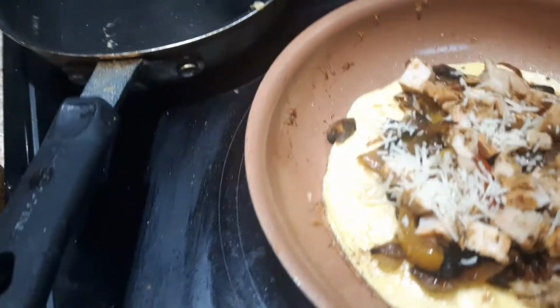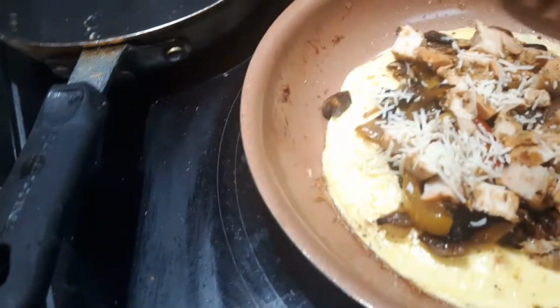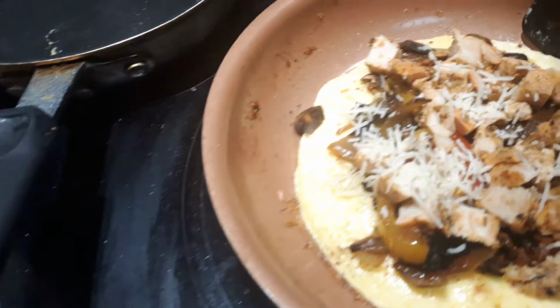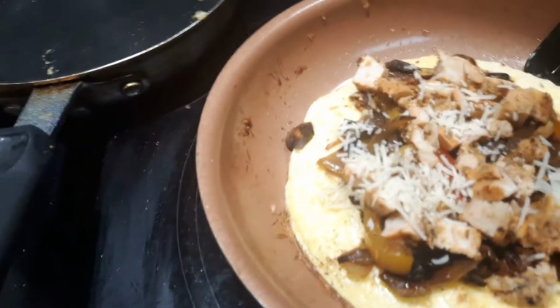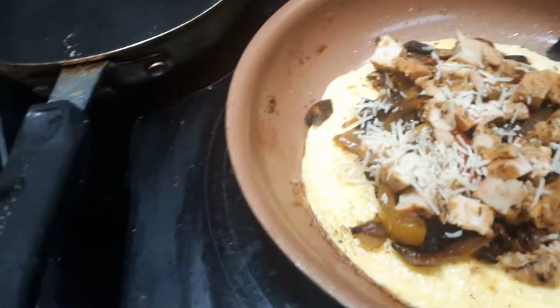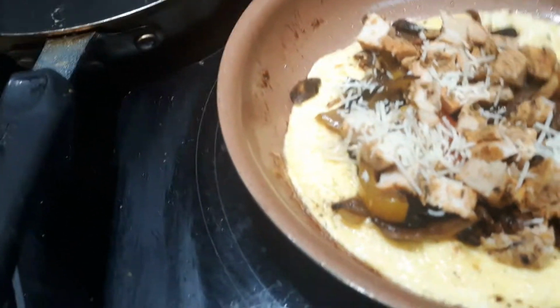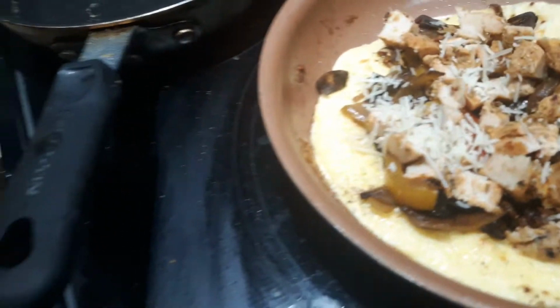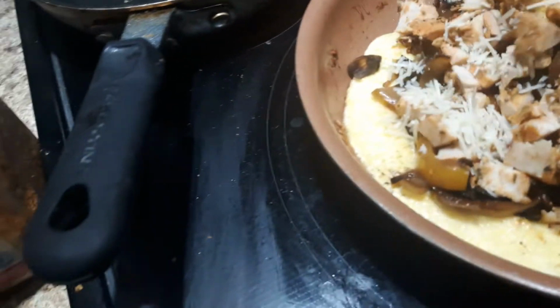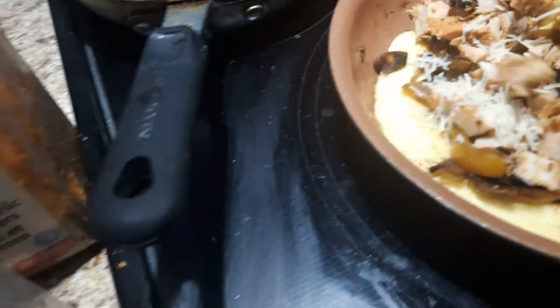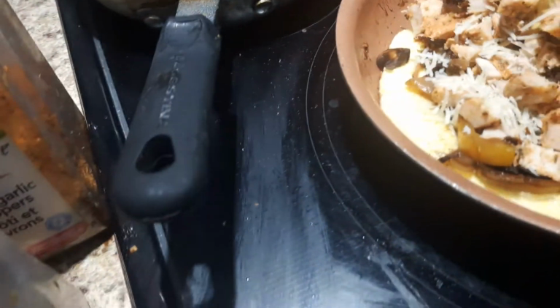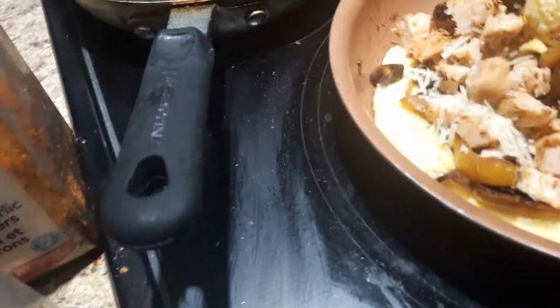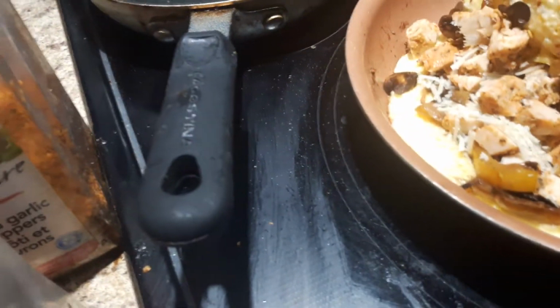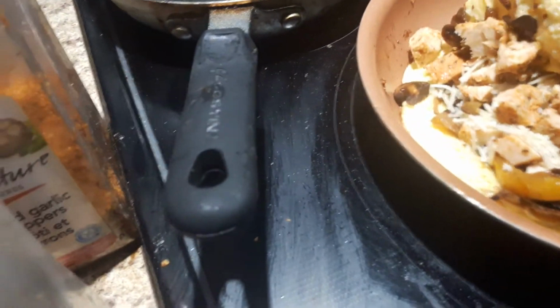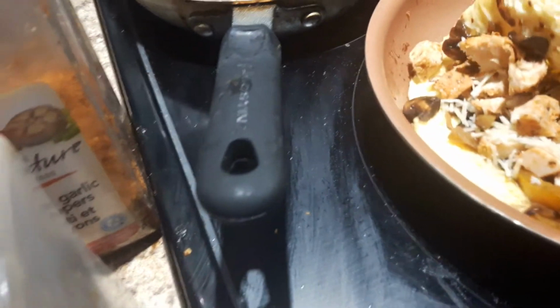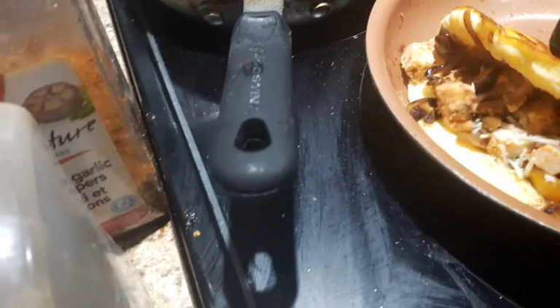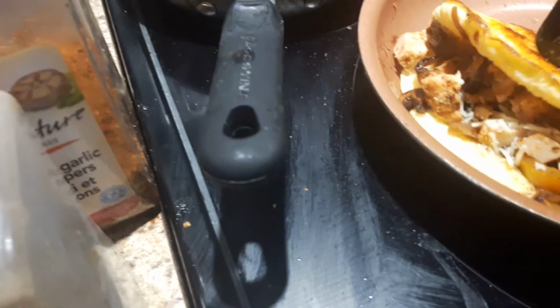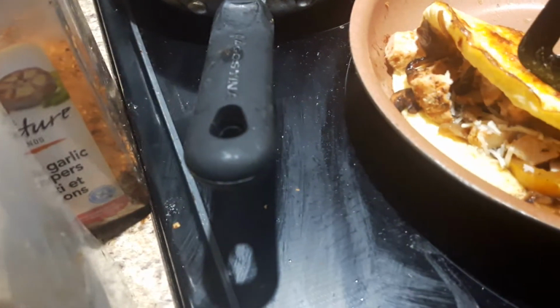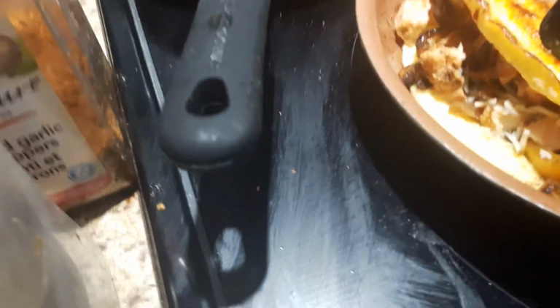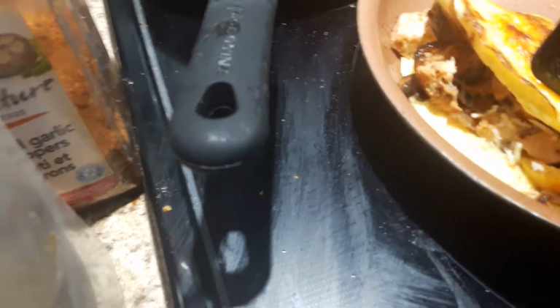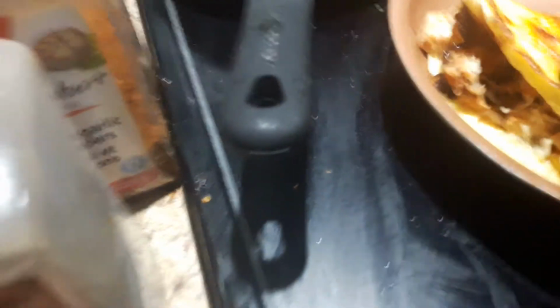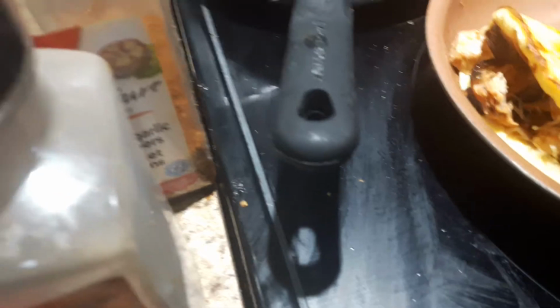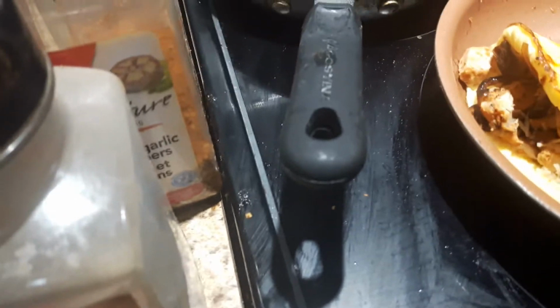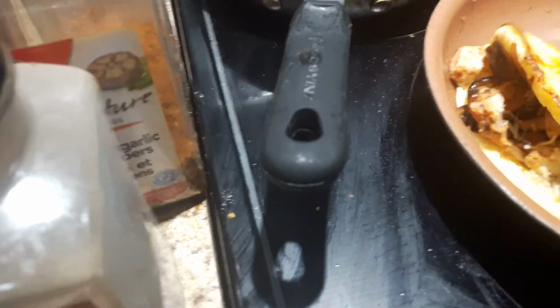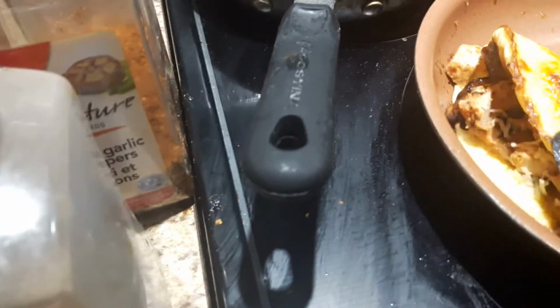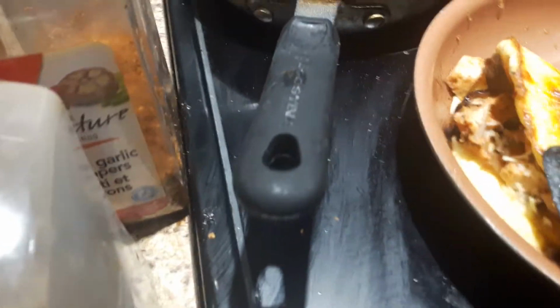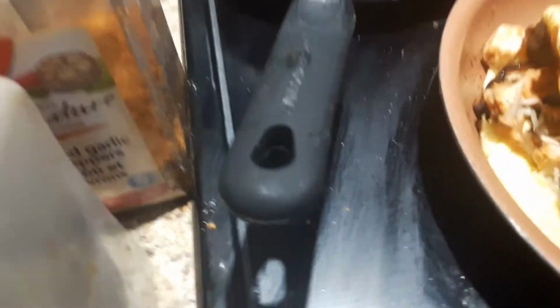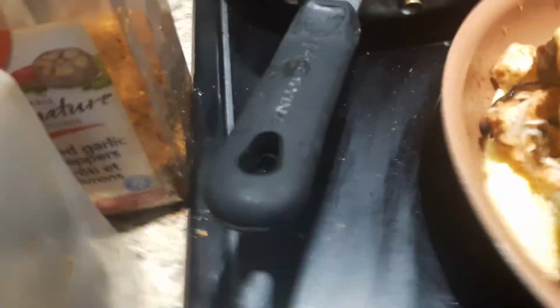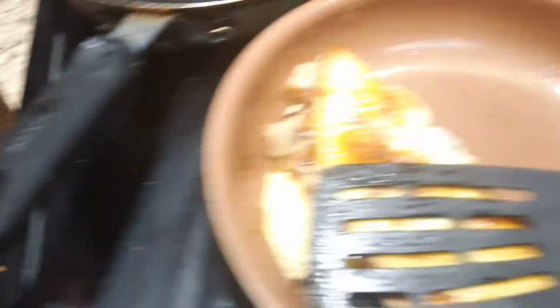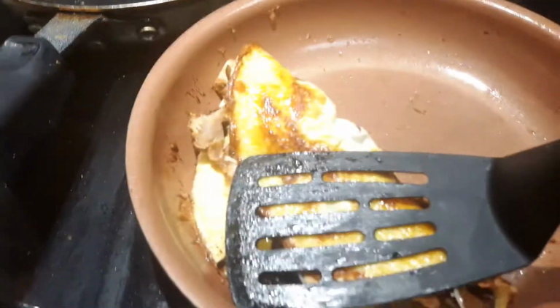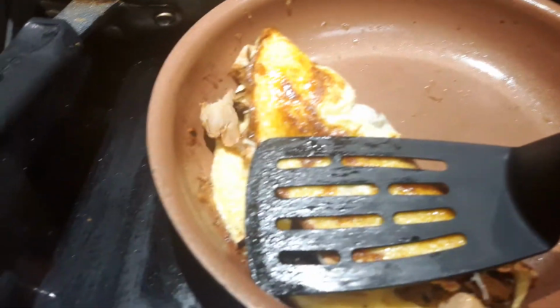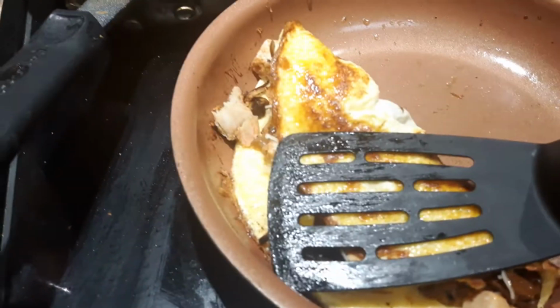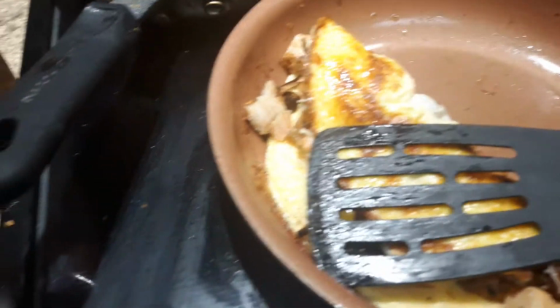You're going to turn it over carefully so you don't break it, and it's going to be absolutely delicious.